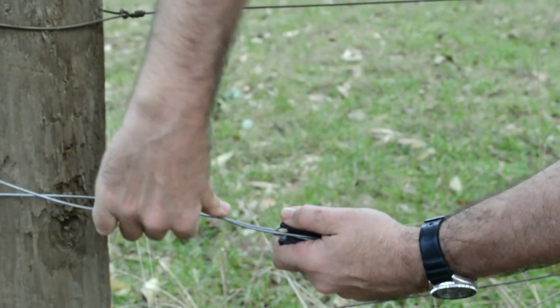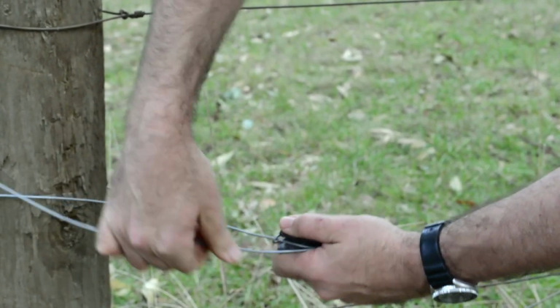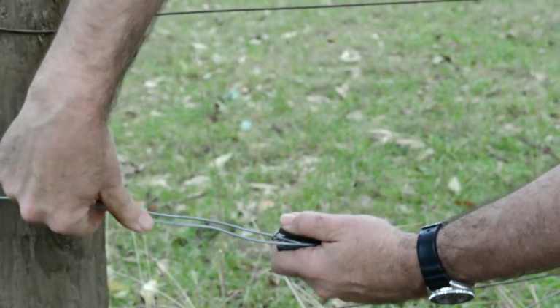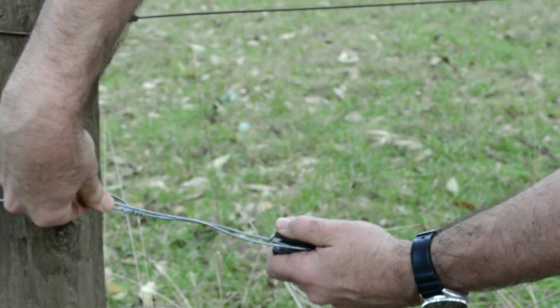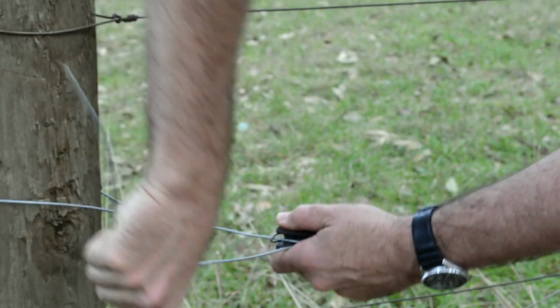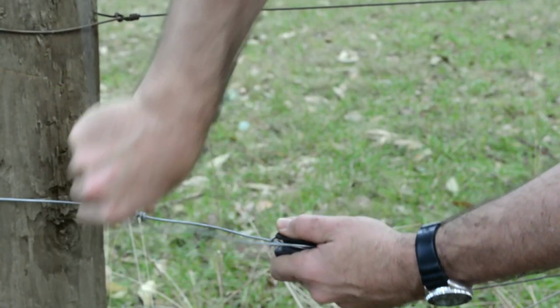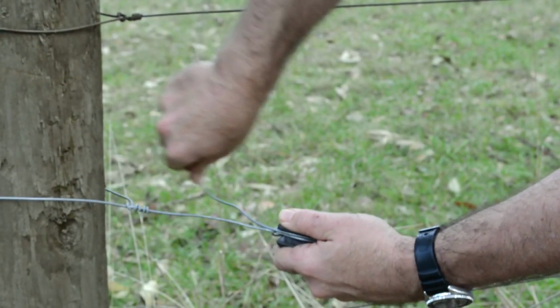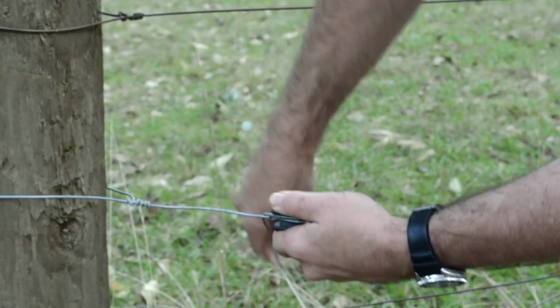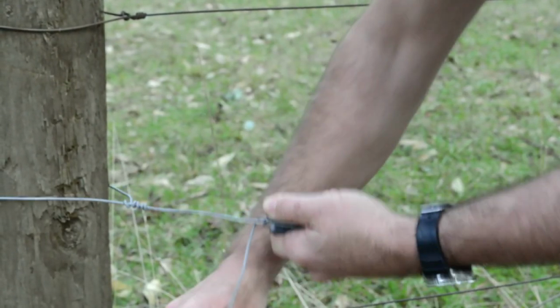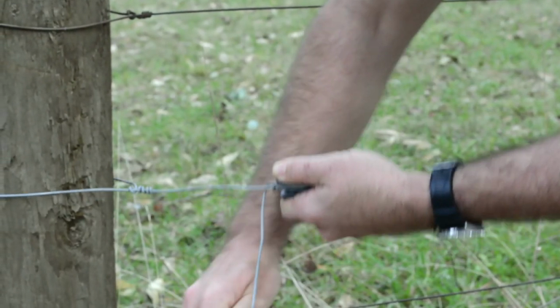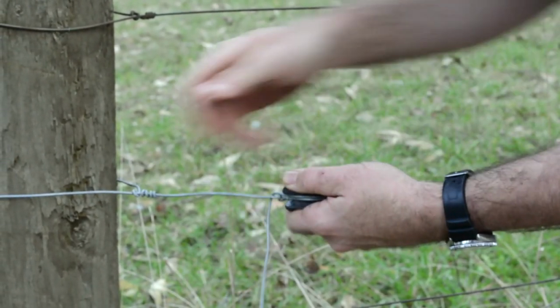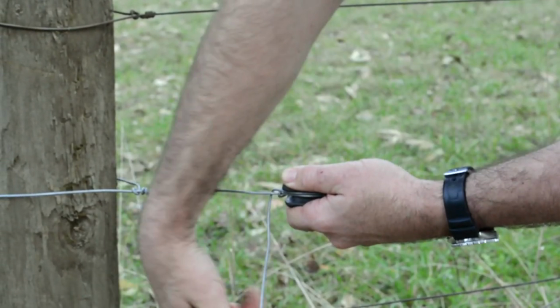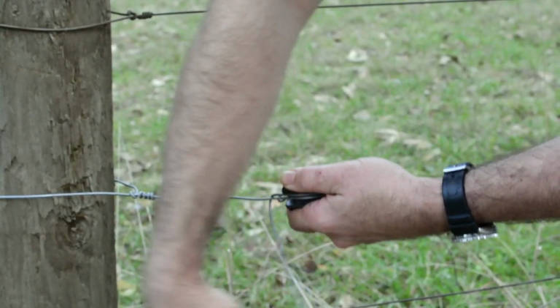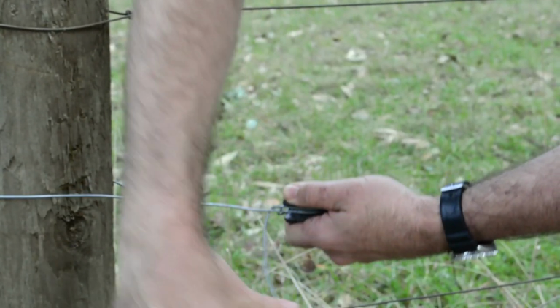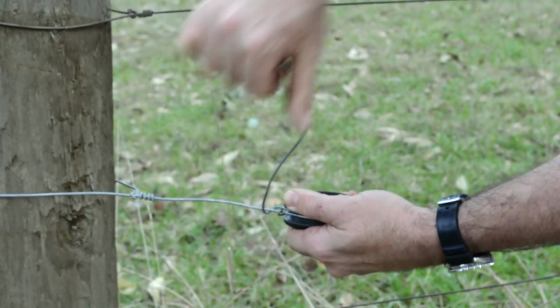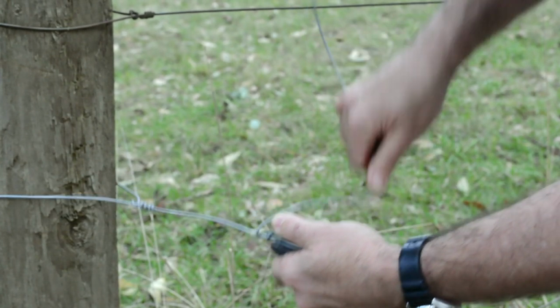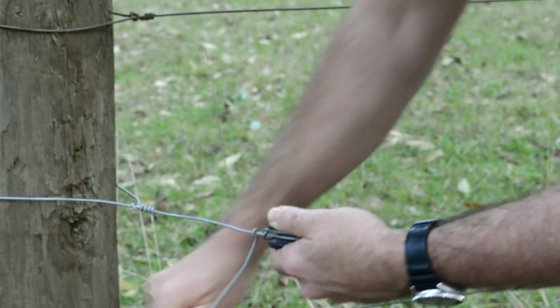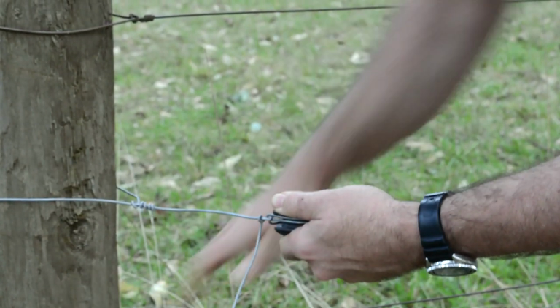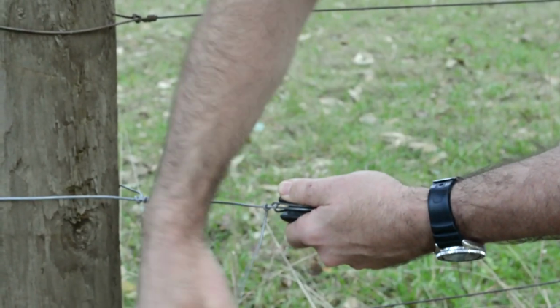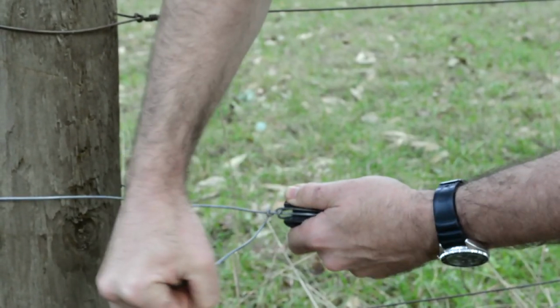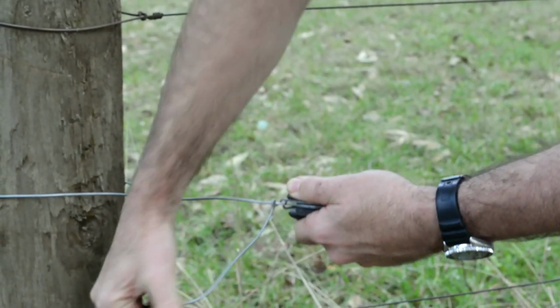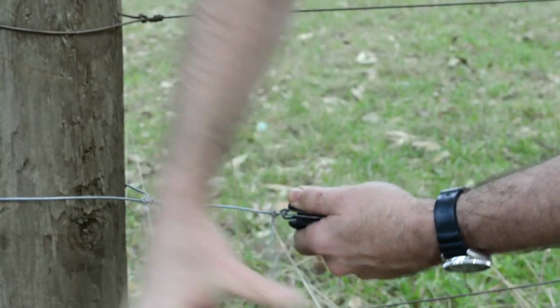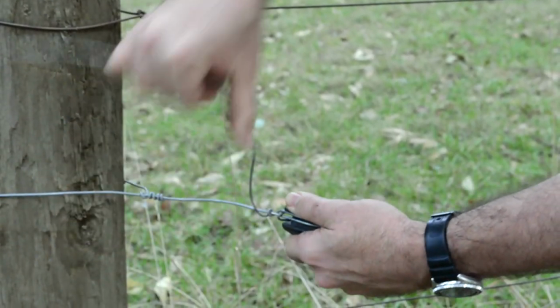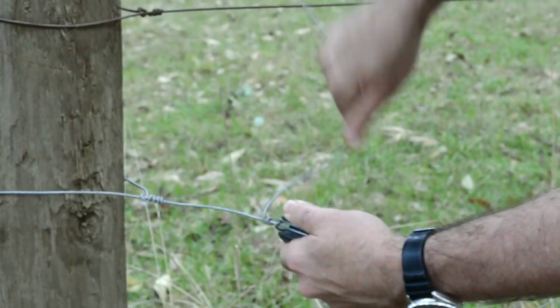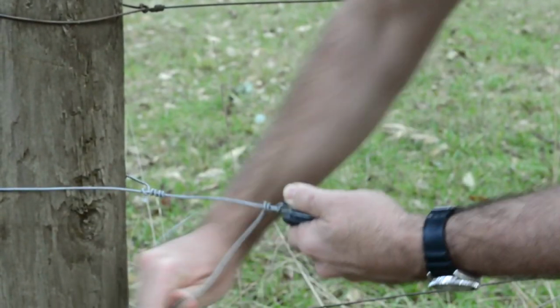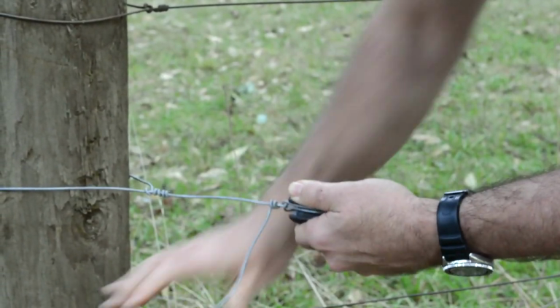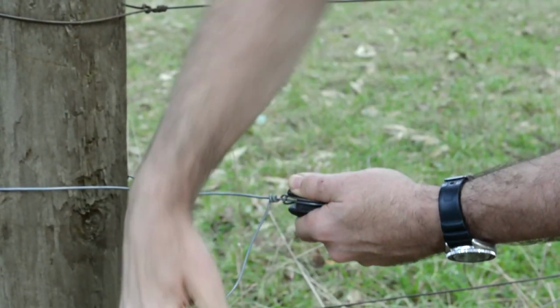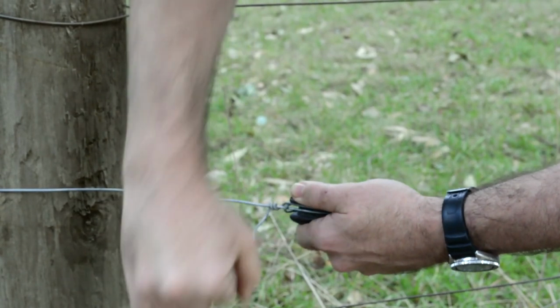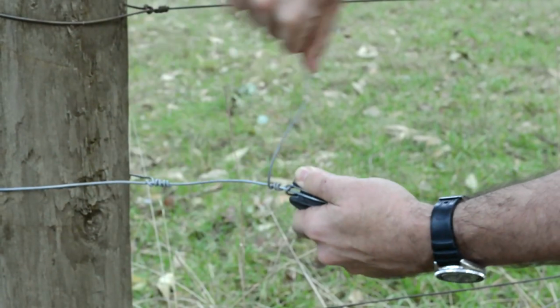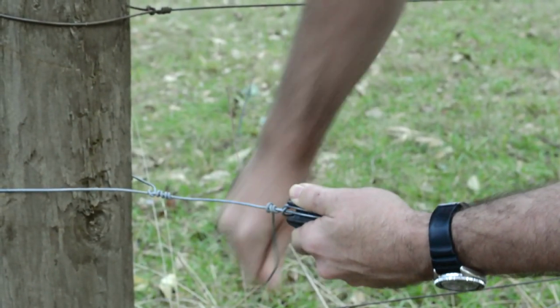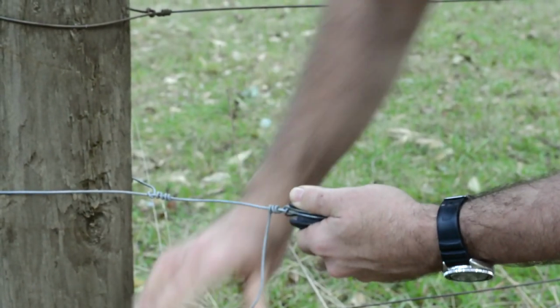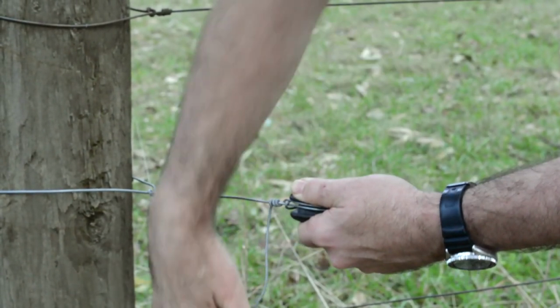Now we can make our usual crank handle and spin the wire off with our pigtail, keeping it securely fastened to the post.